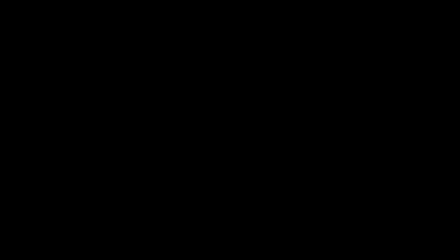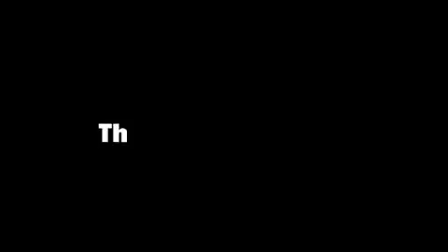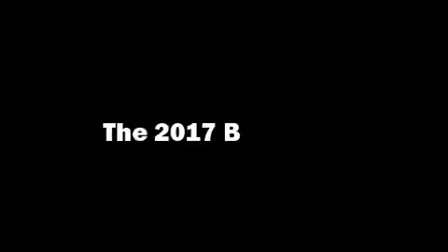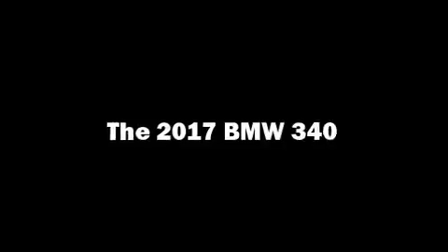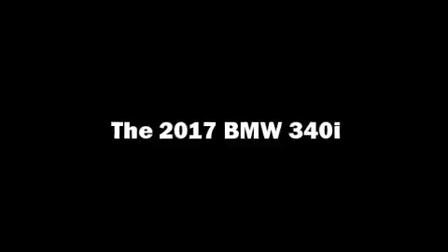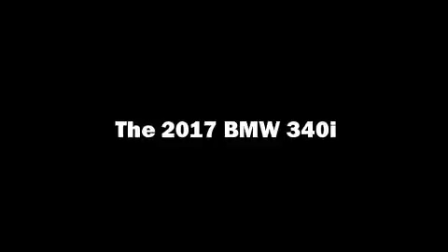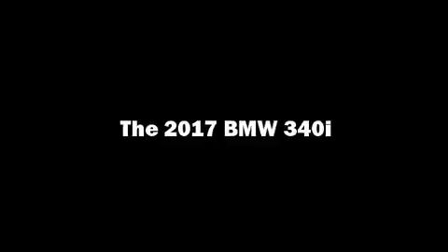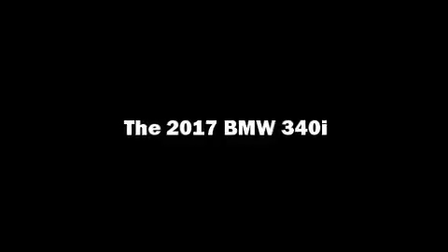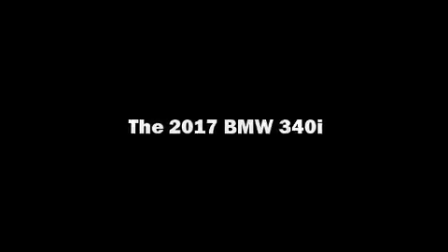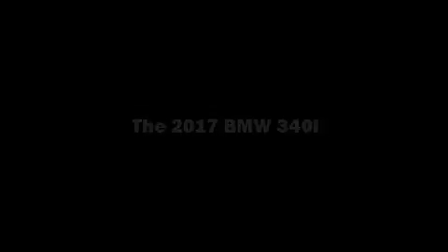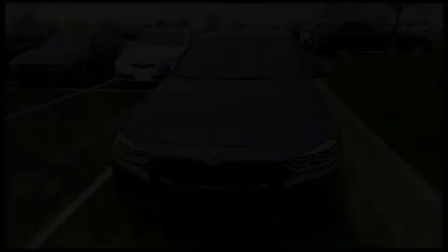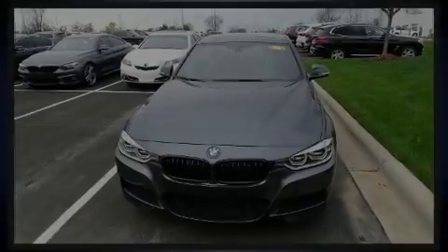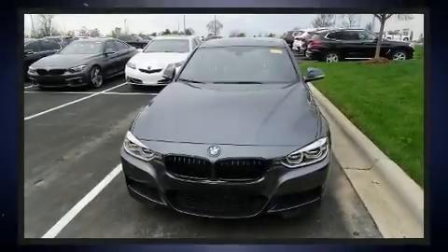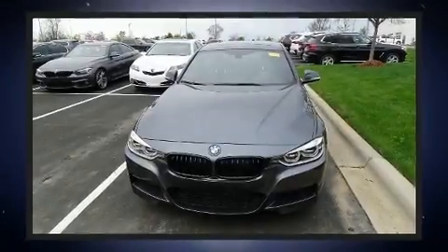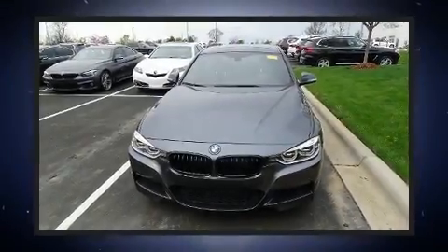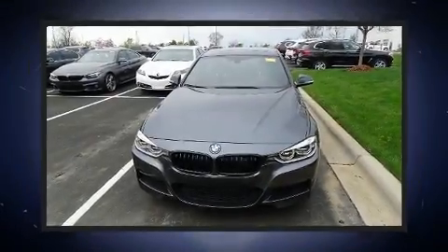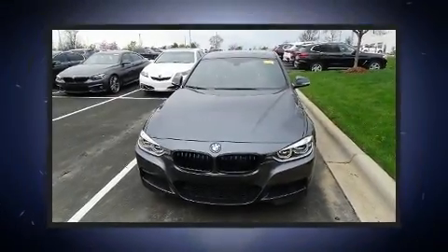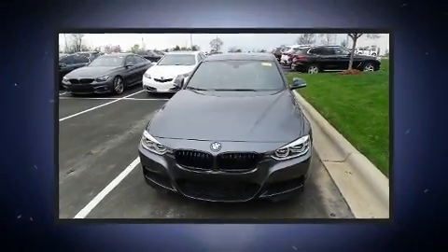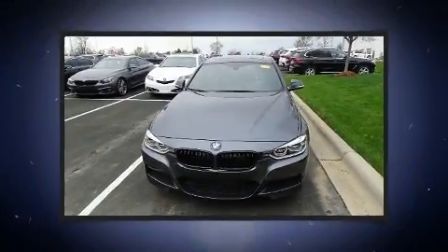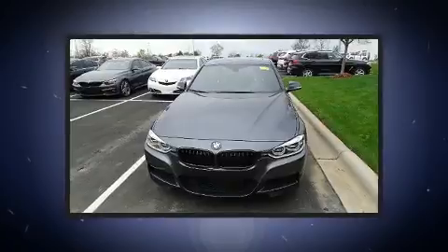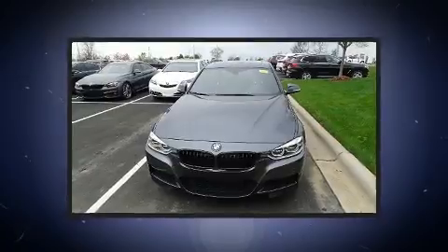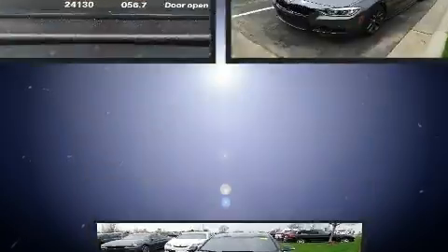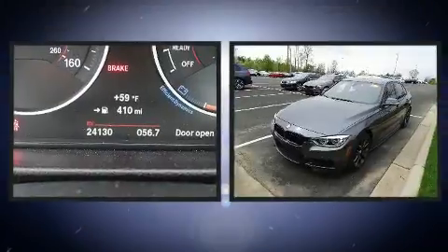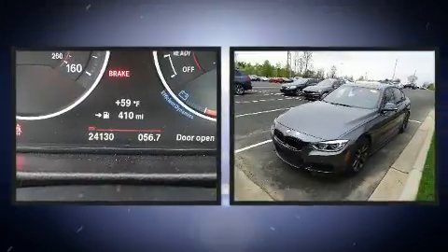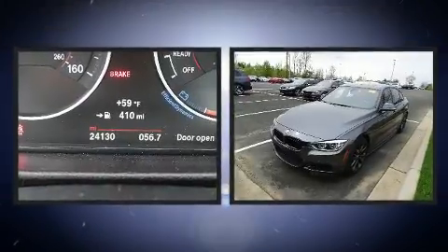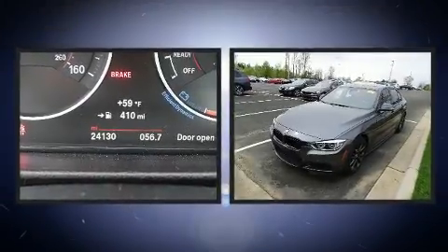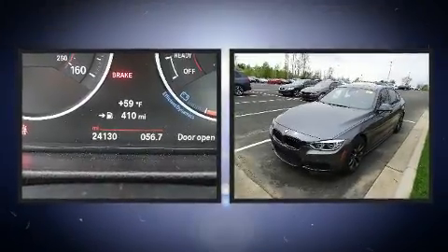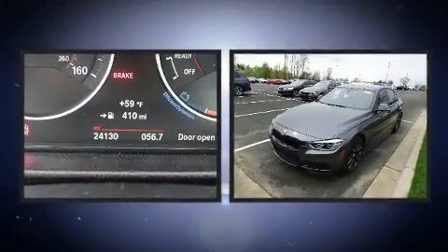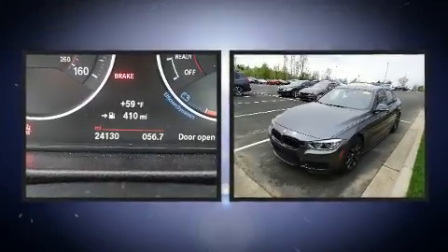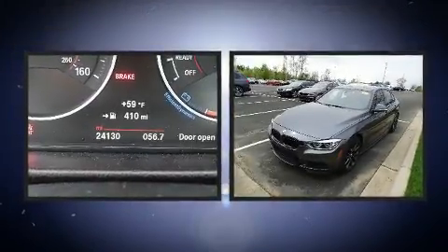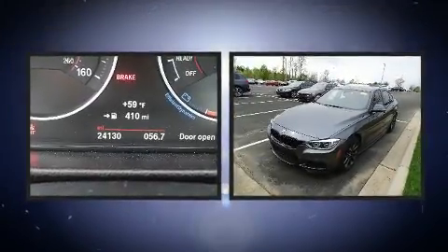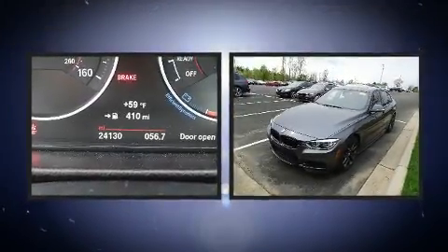Experience driving perfection in the 2017 BMW 340i. This four-door, five-passenger sedan still has less than 25,000 miles.